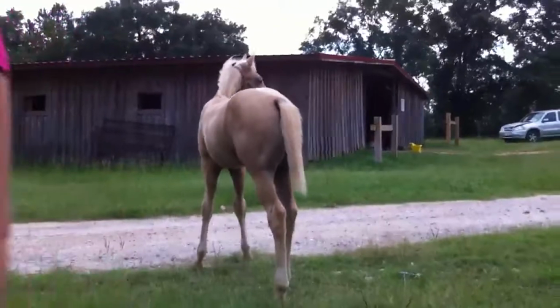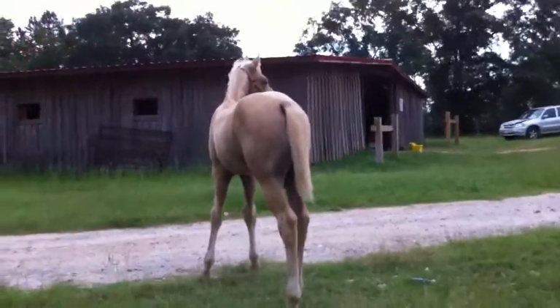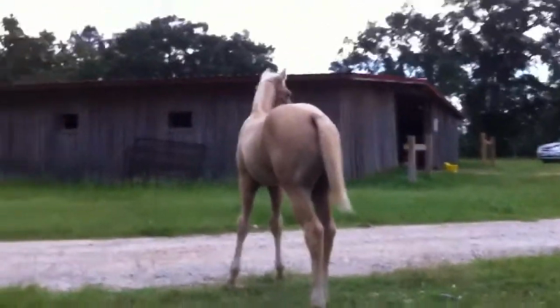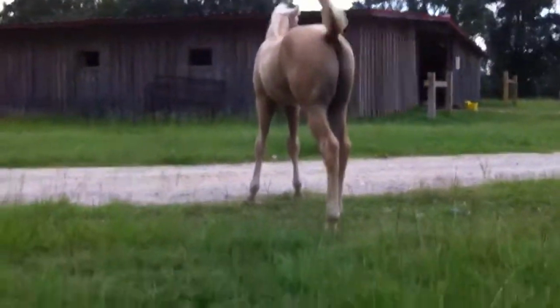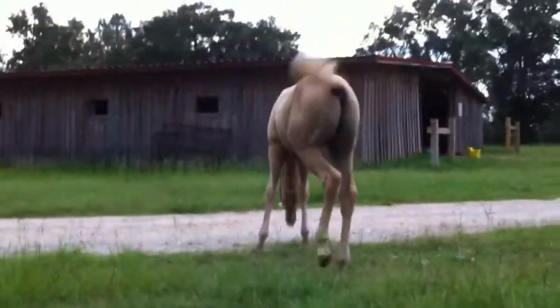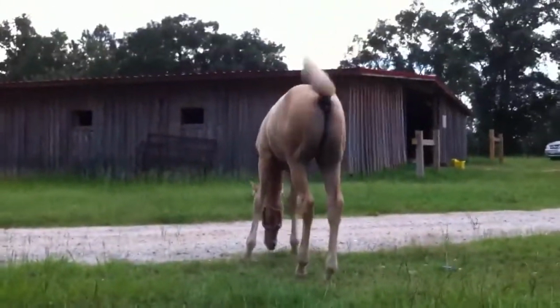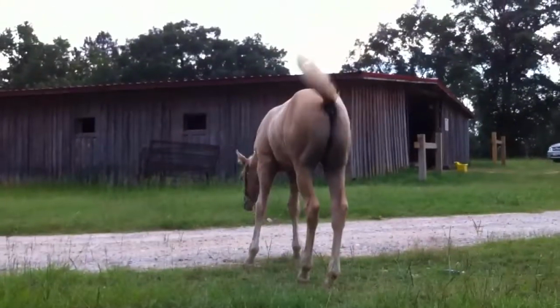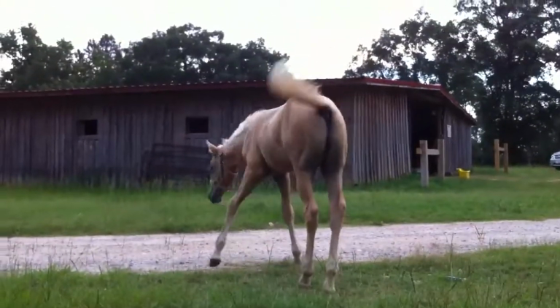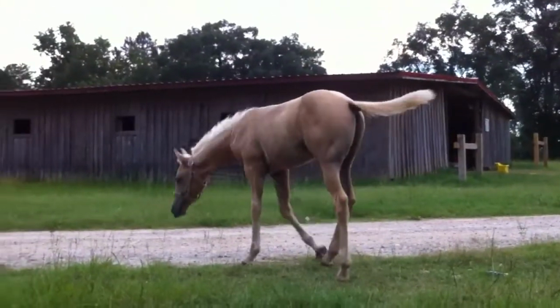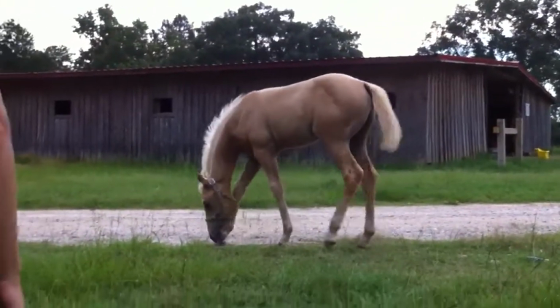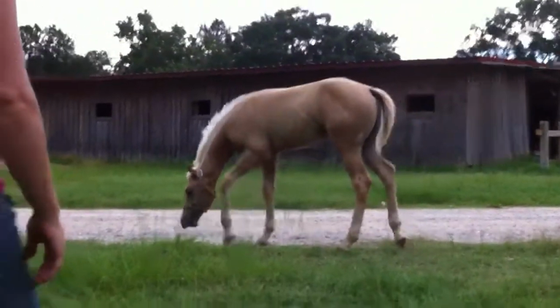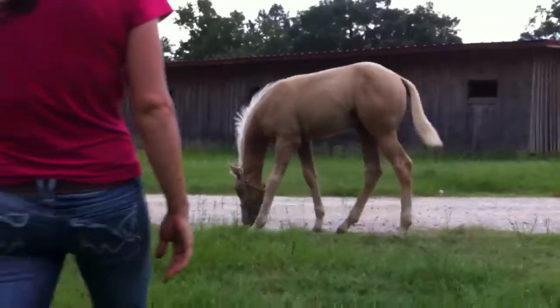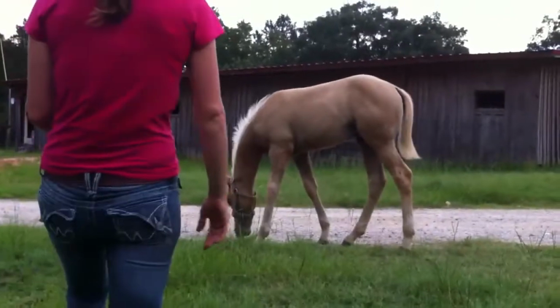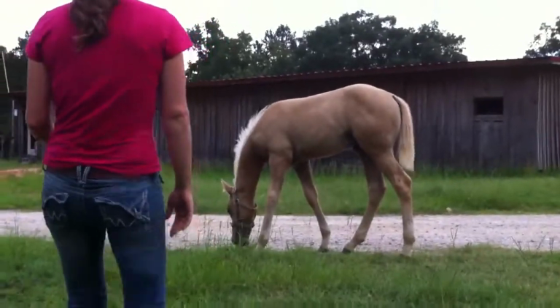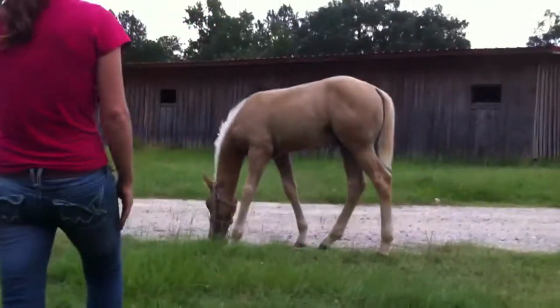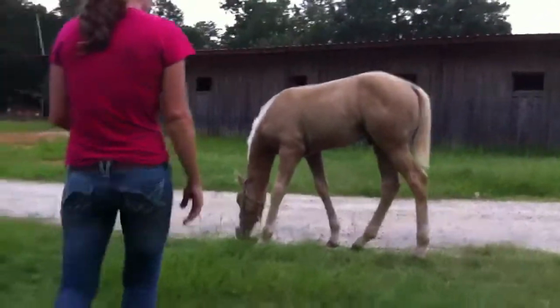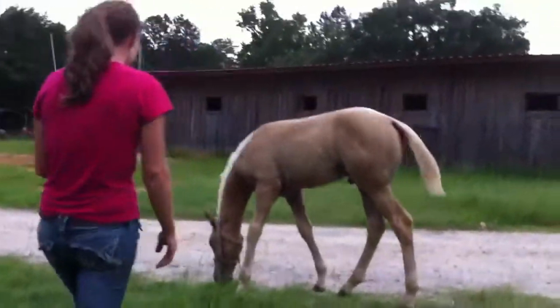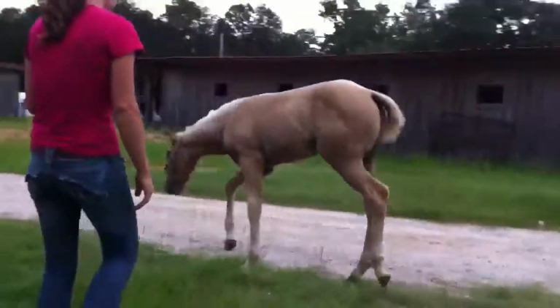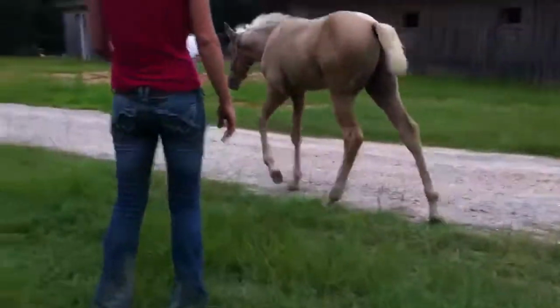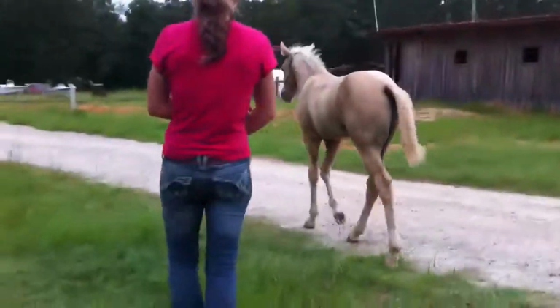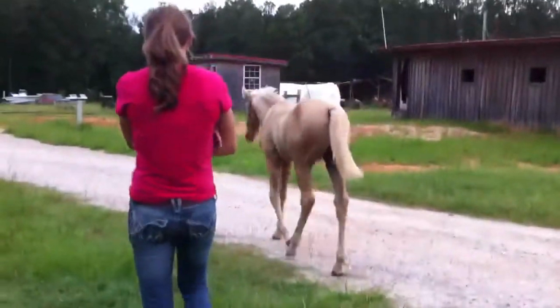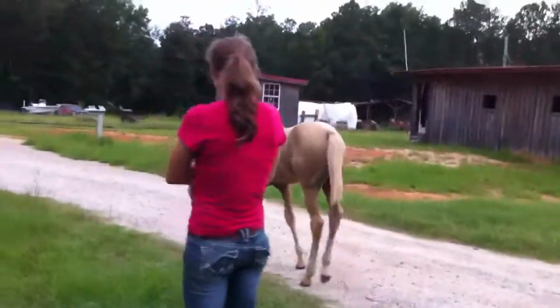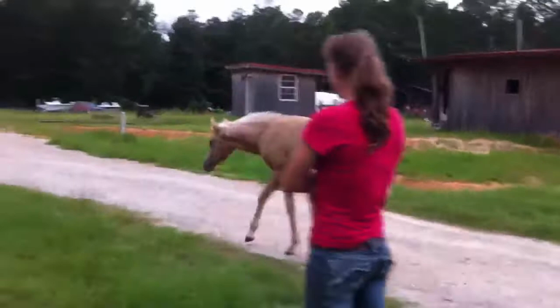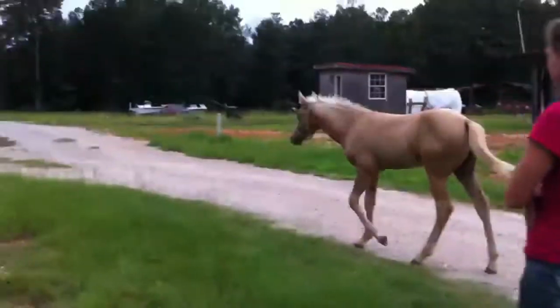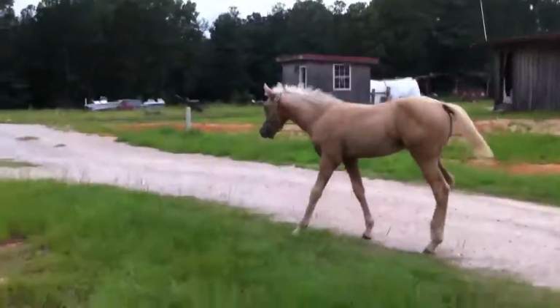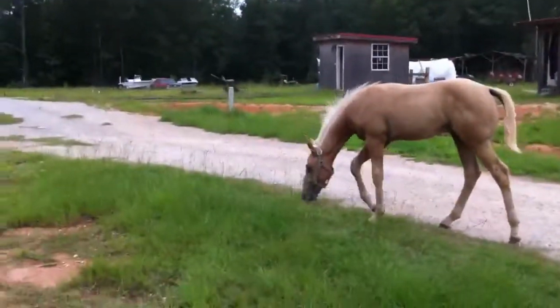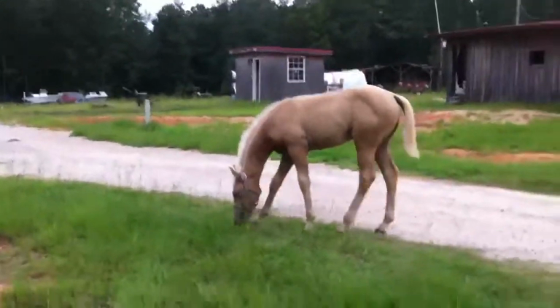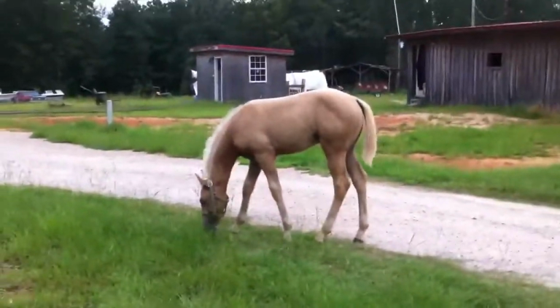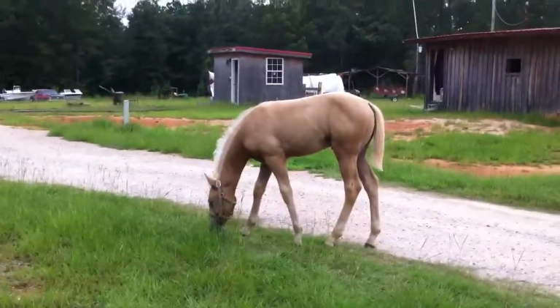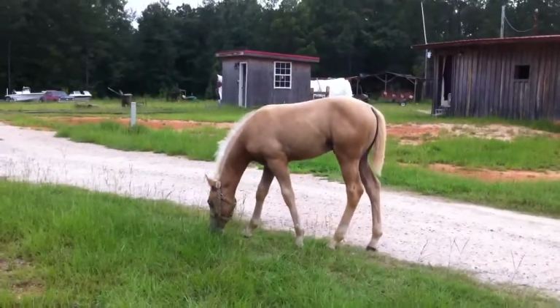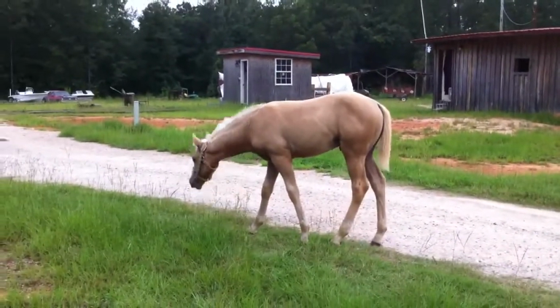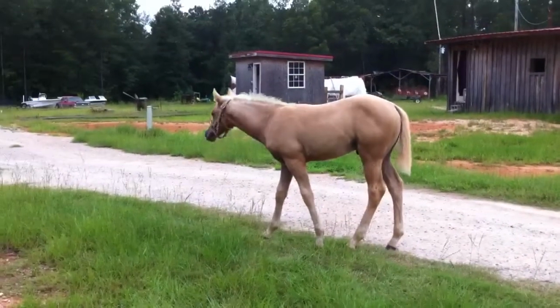Say hi to your other mother here. He says not right now, mom — I'm free for a minute.